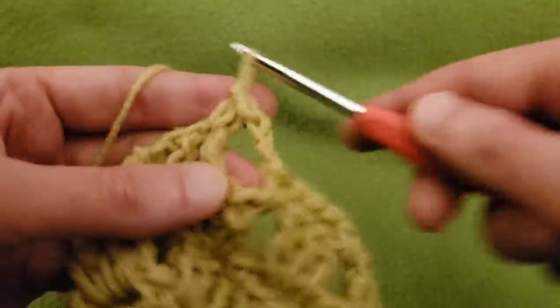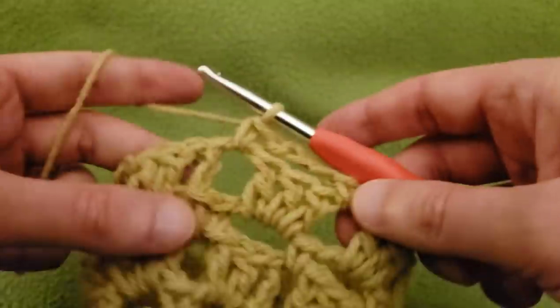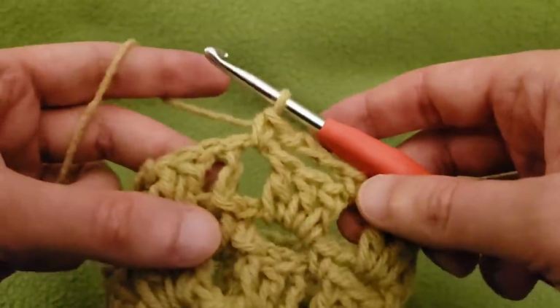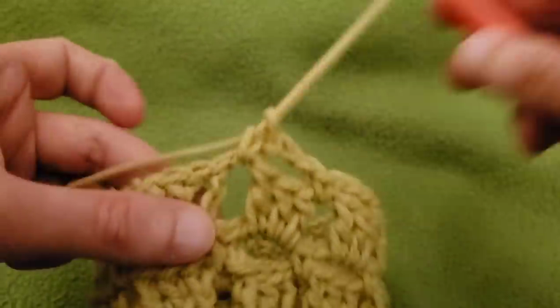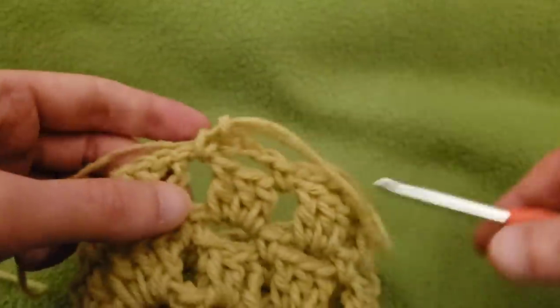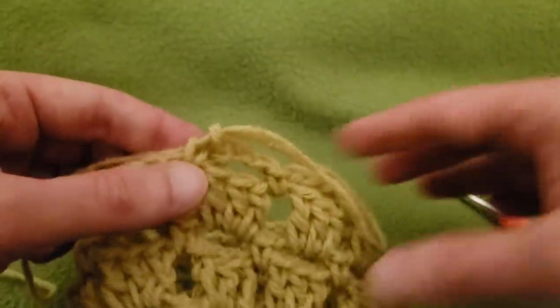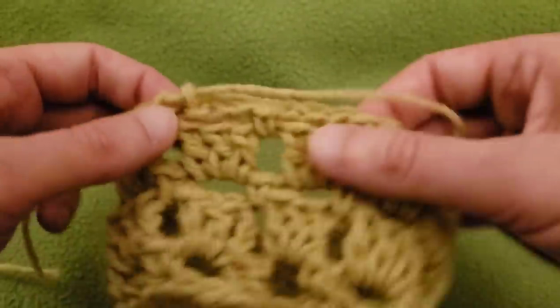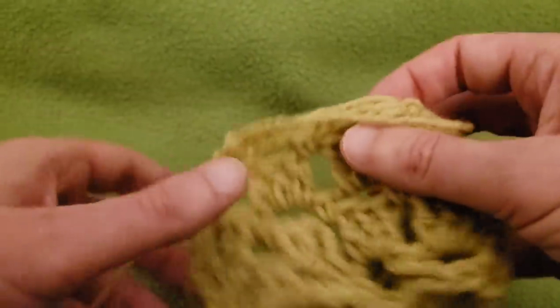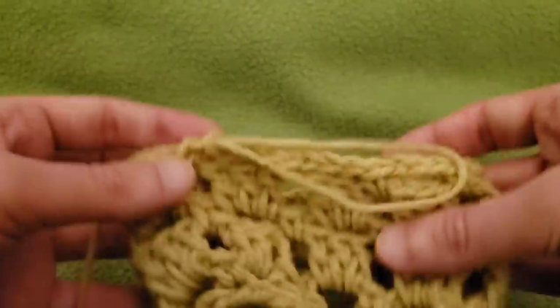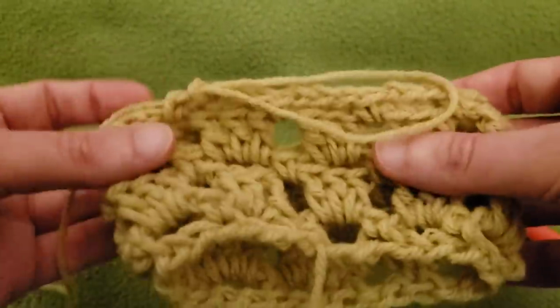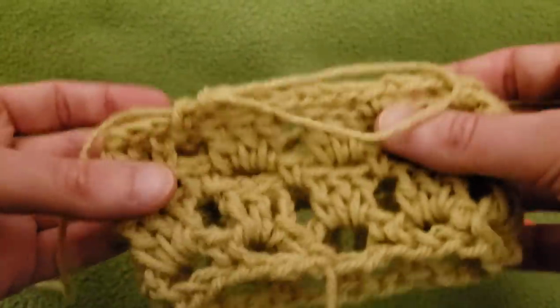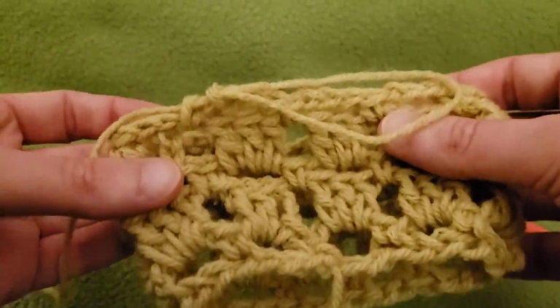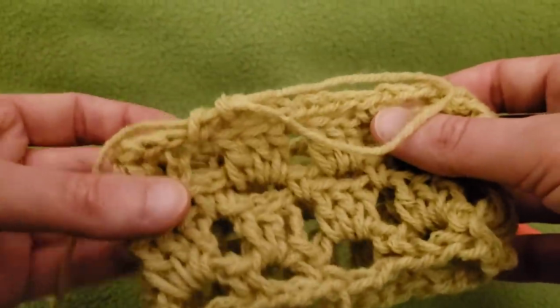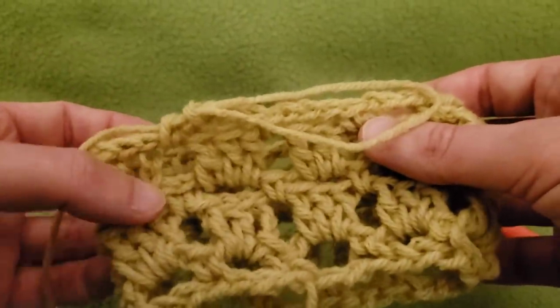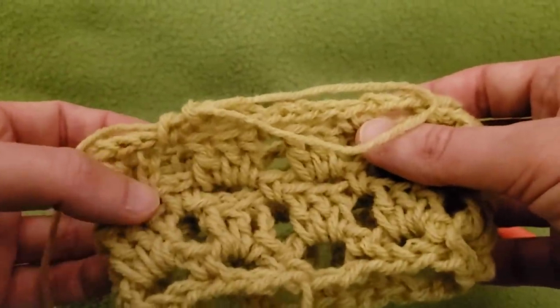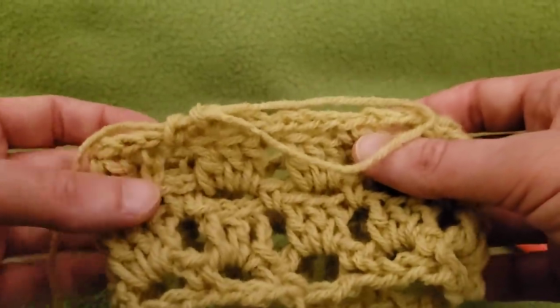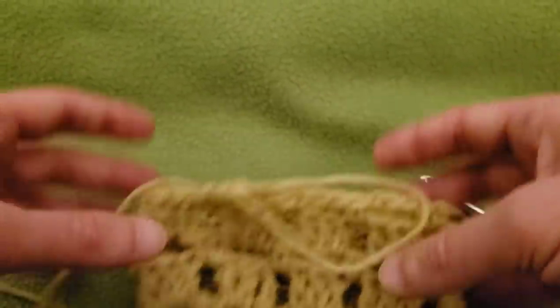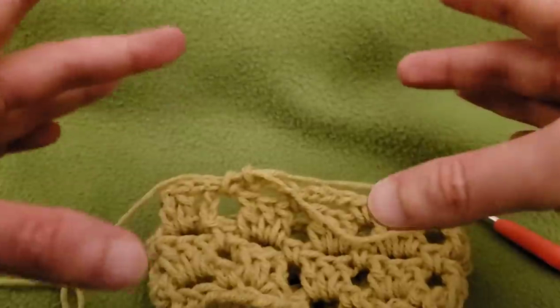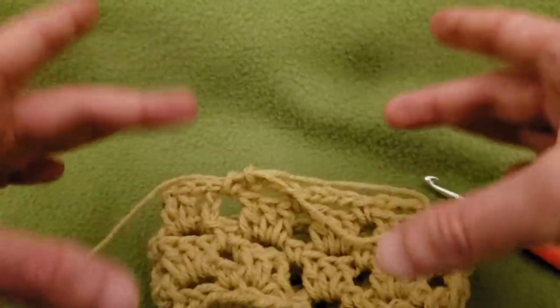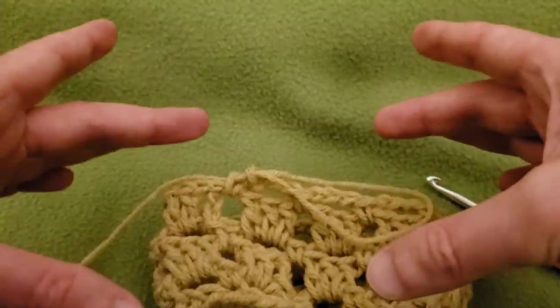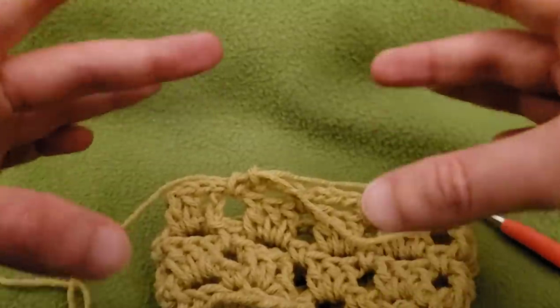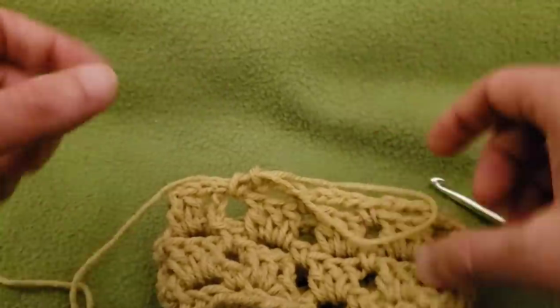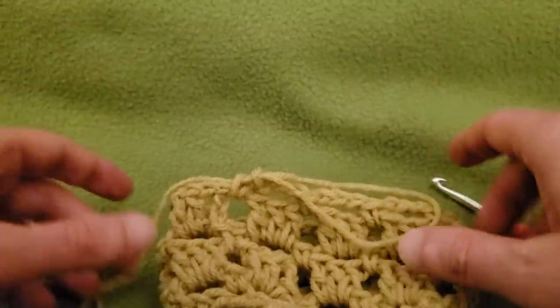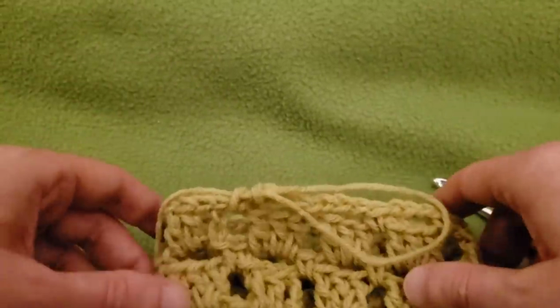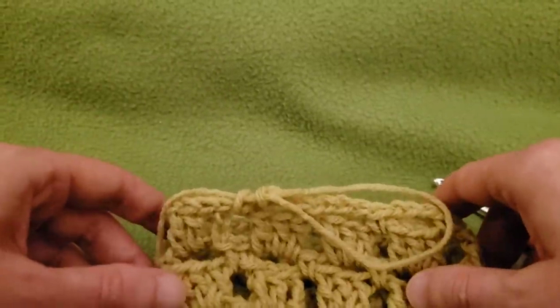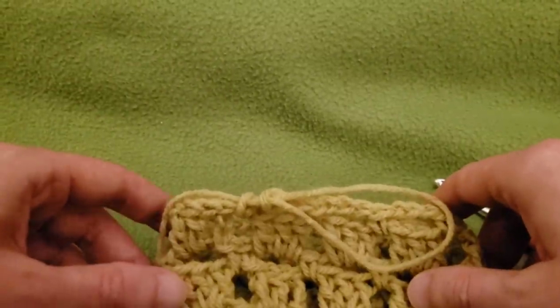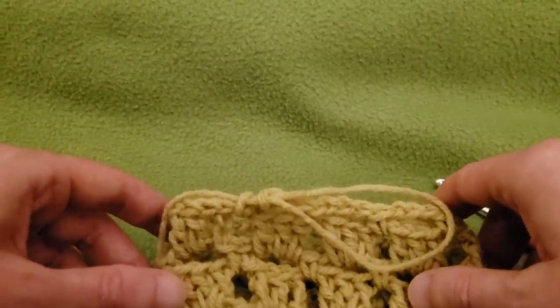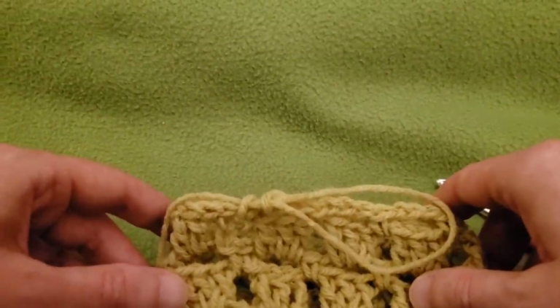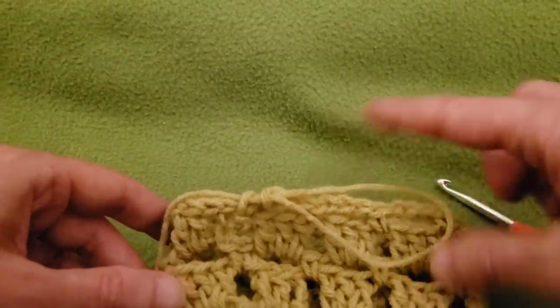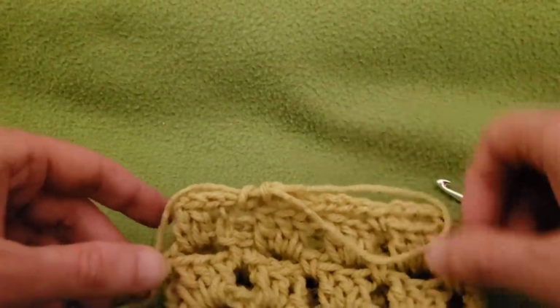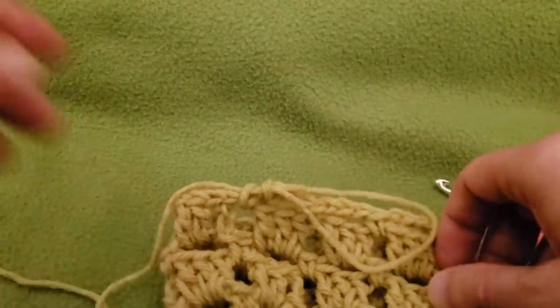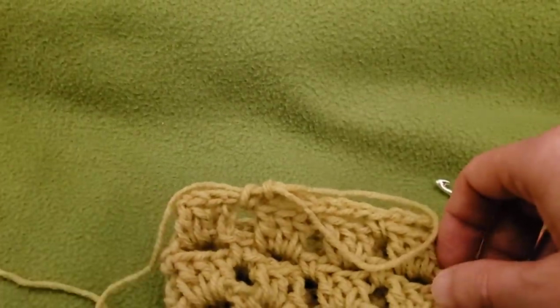I'm going to work on this a little bit more off camera, and then I'll show you how you can do the joining. I'll see you in a bit.